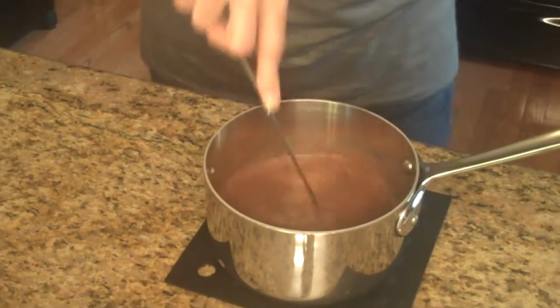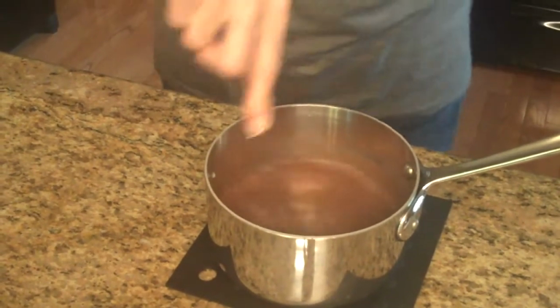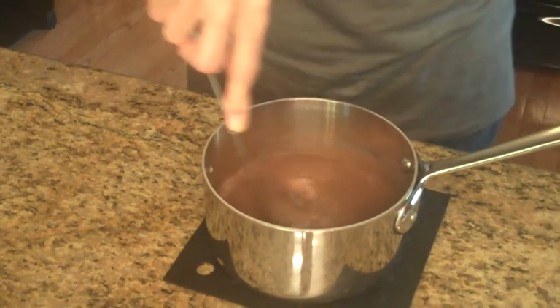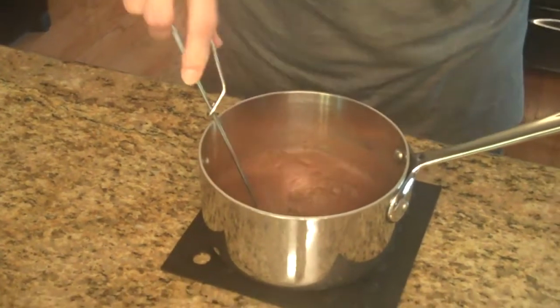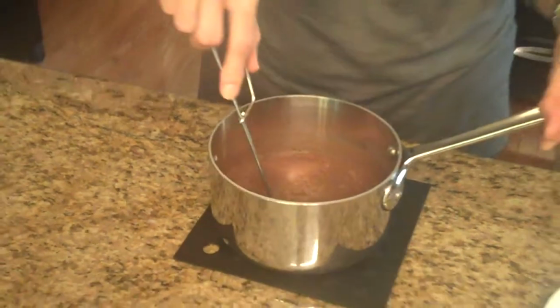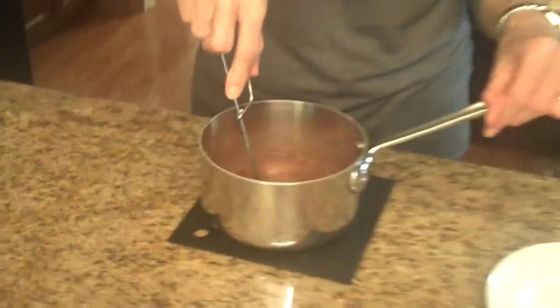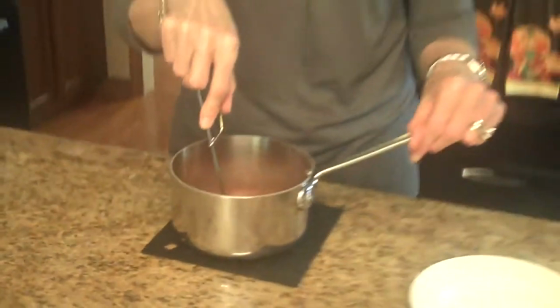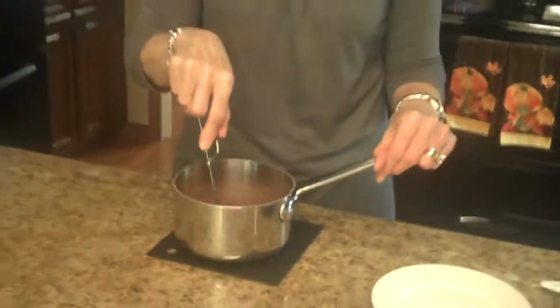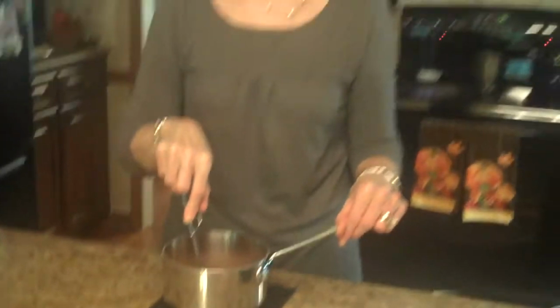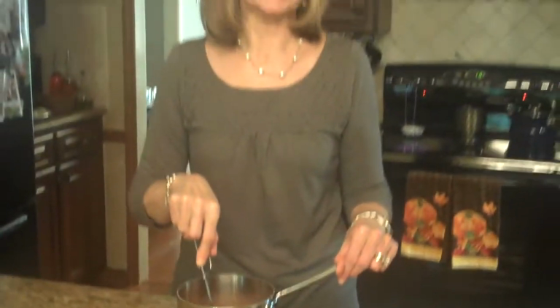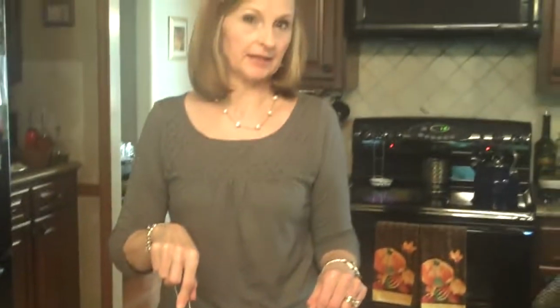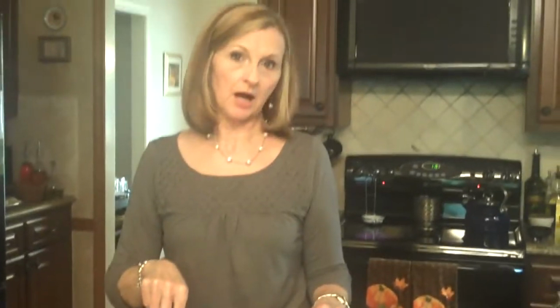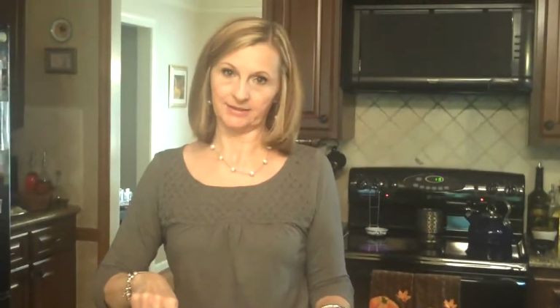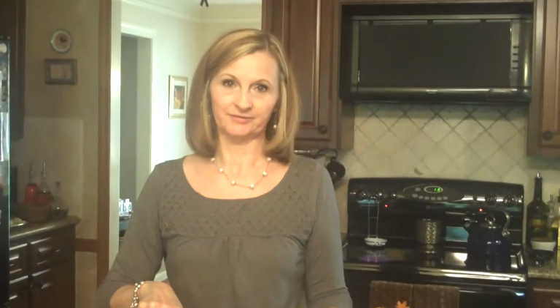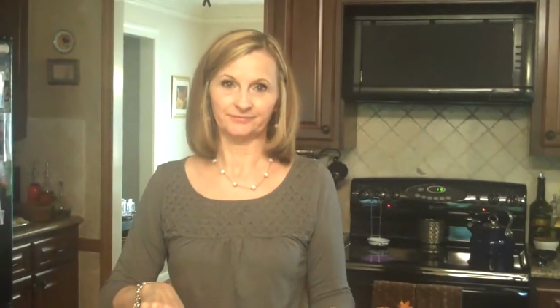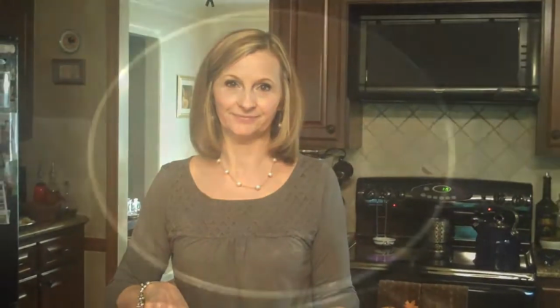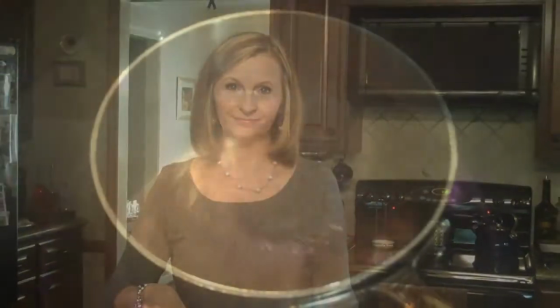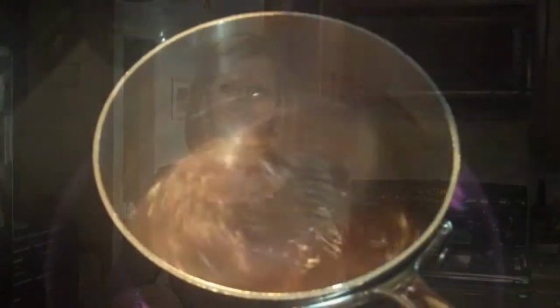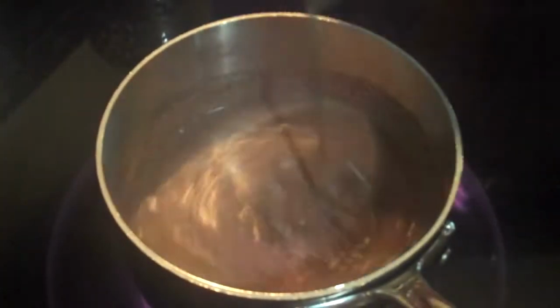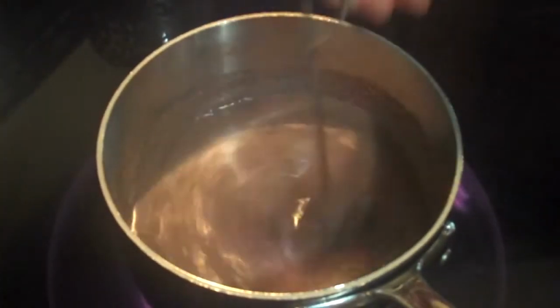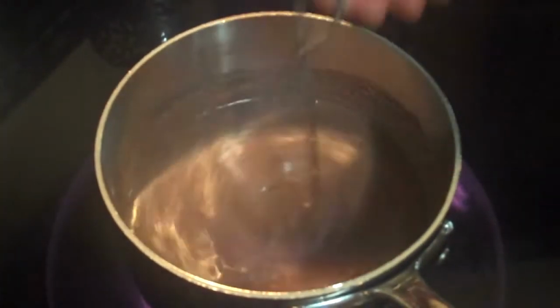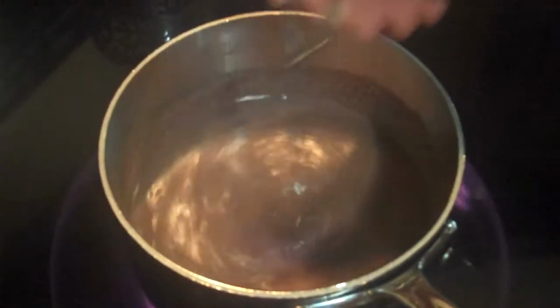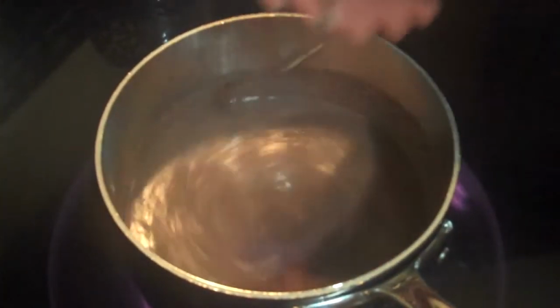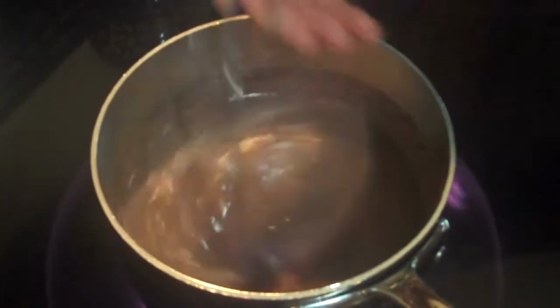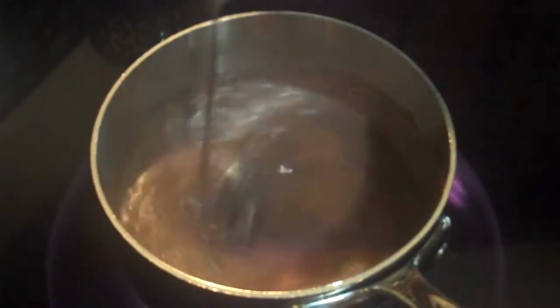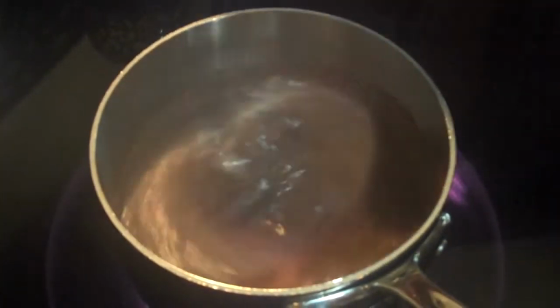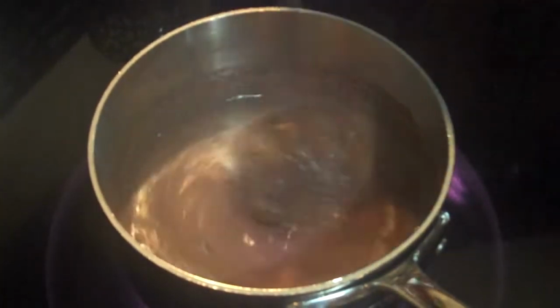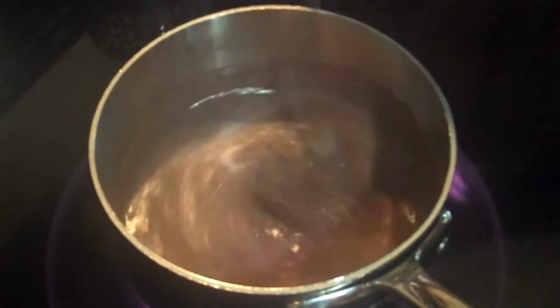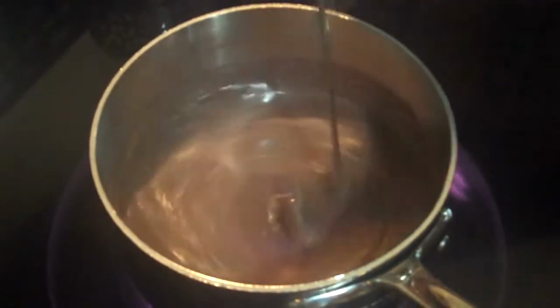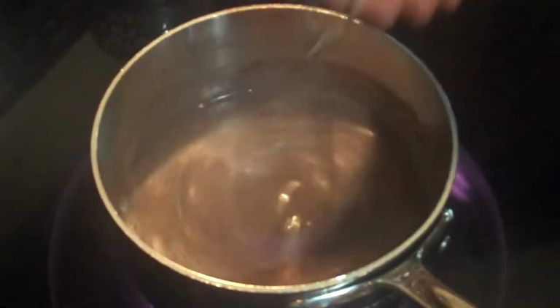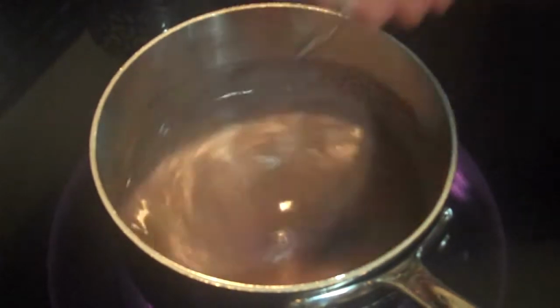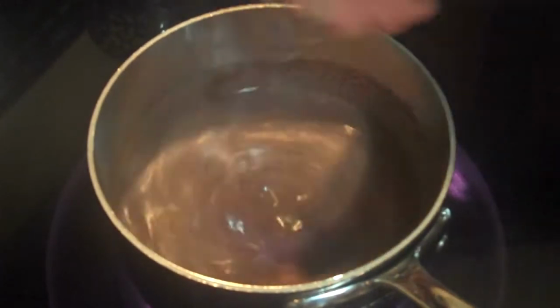And now what I'm going to do is take this over to my stove and let it get hot. While I'm heating this up I'm going to continue to whisk.